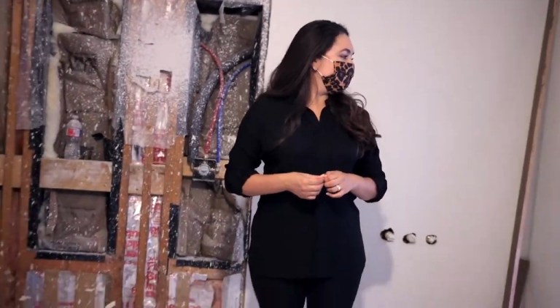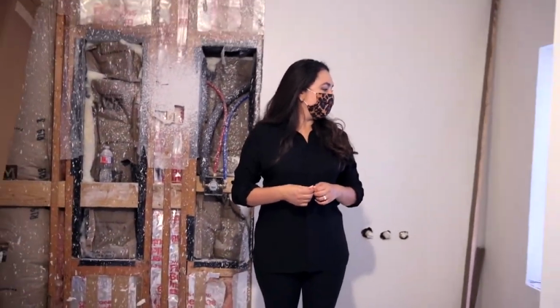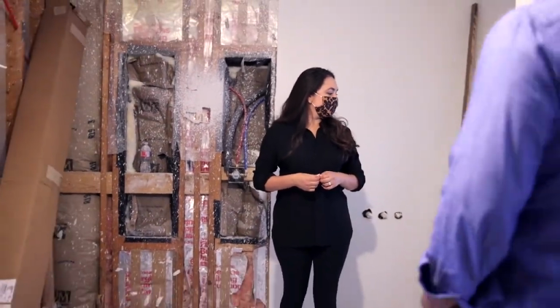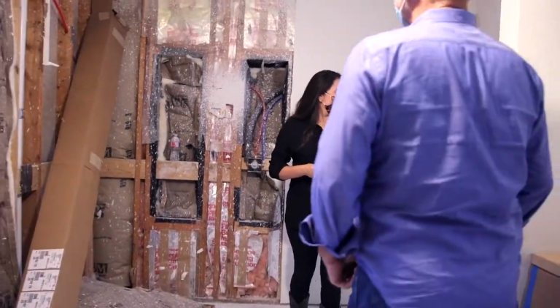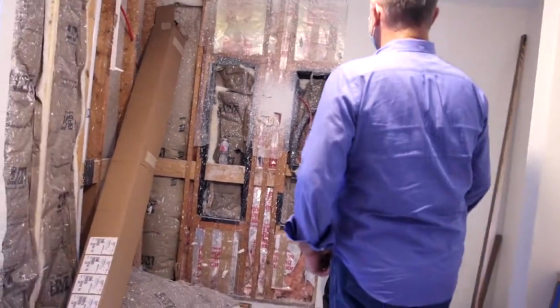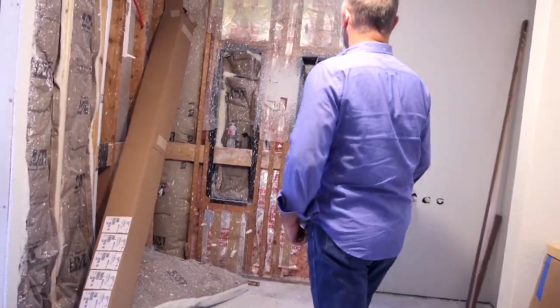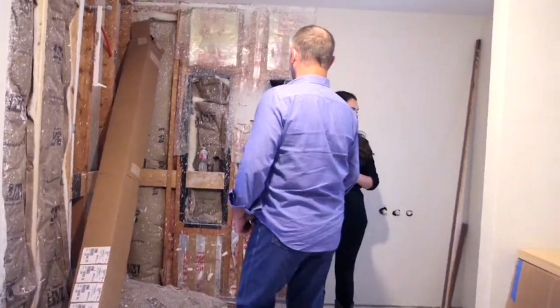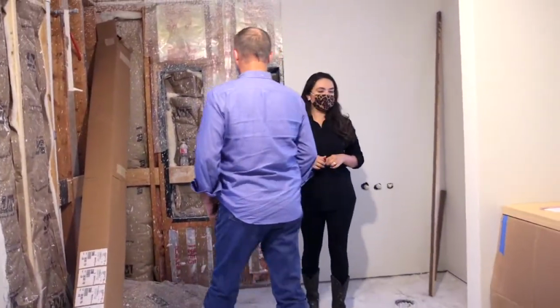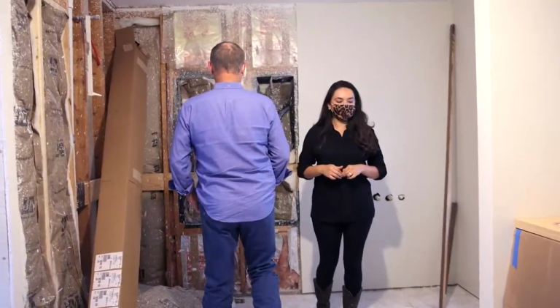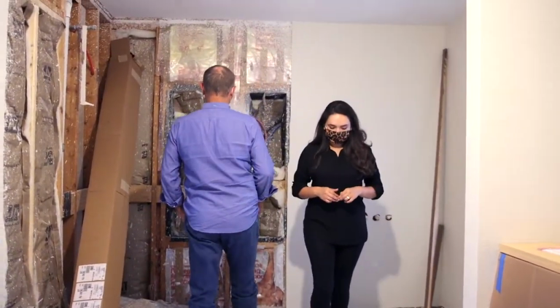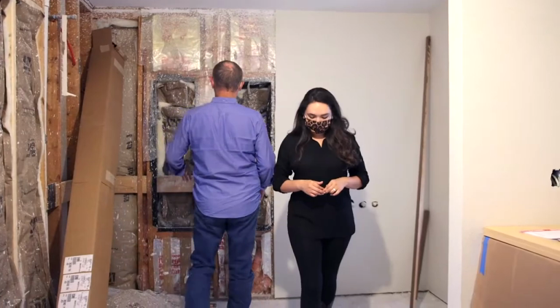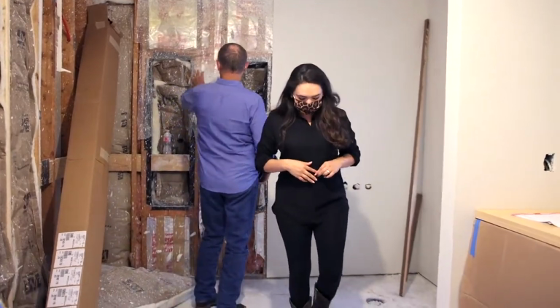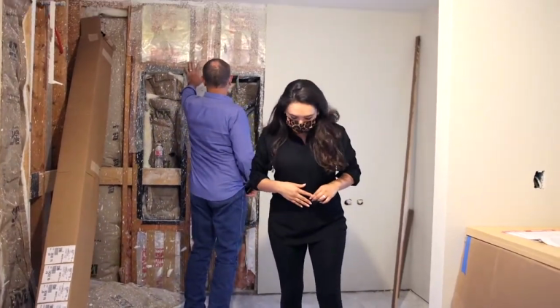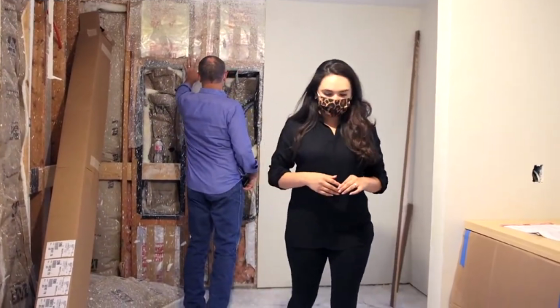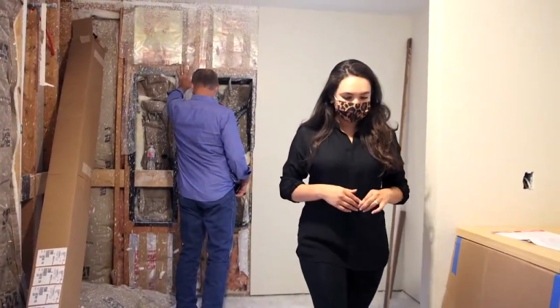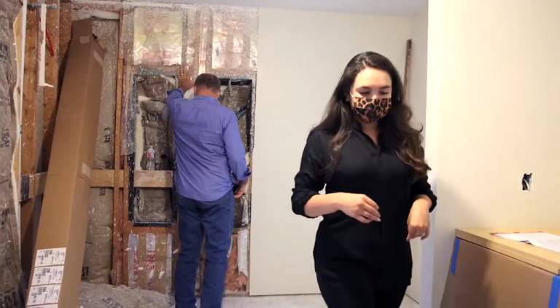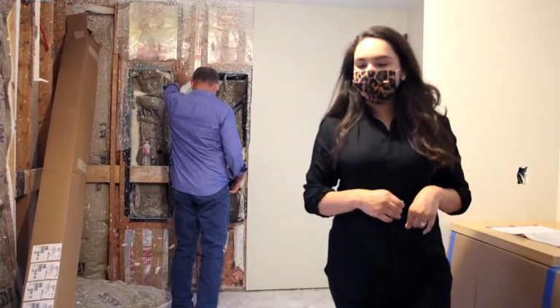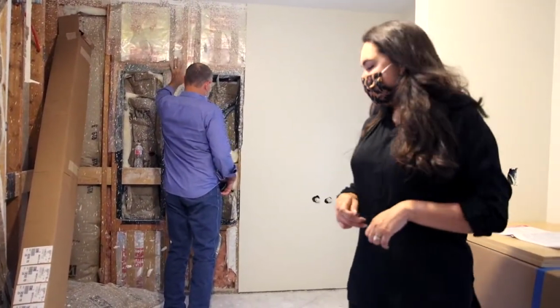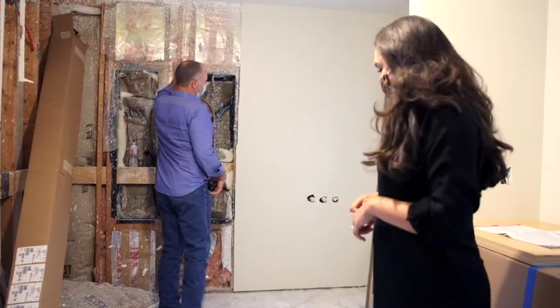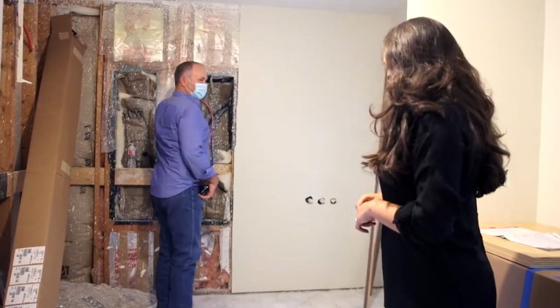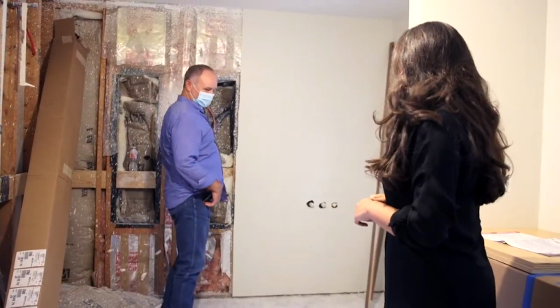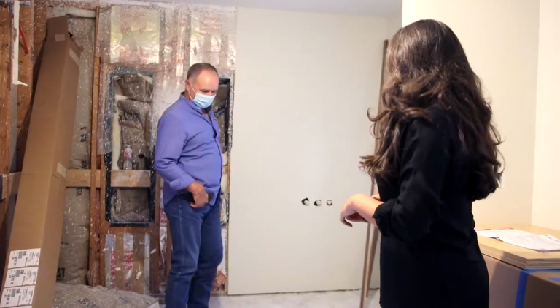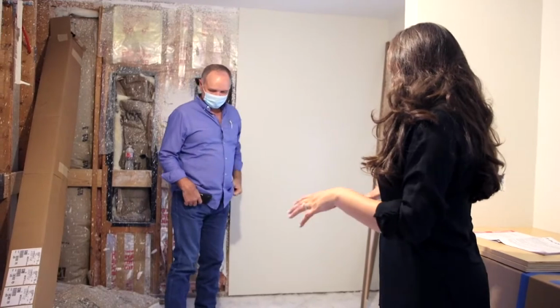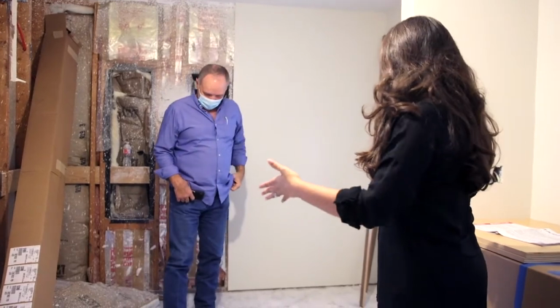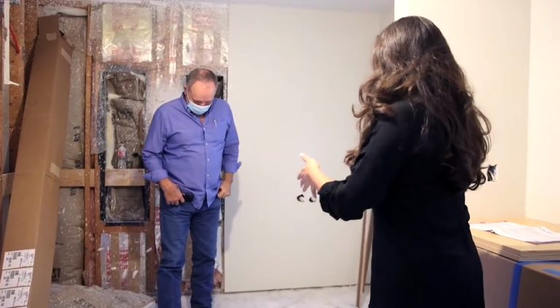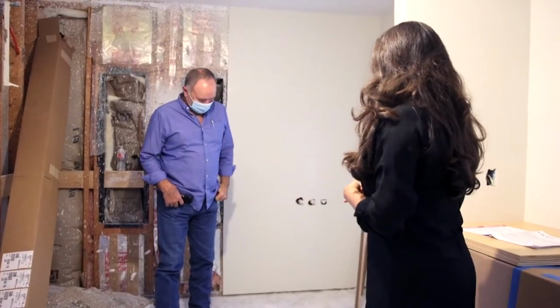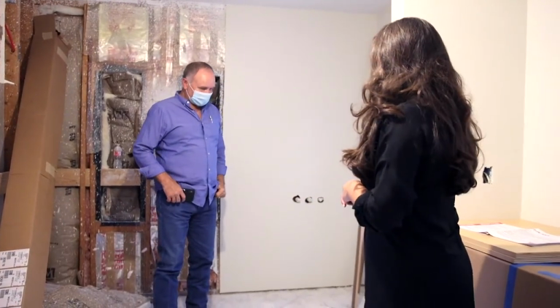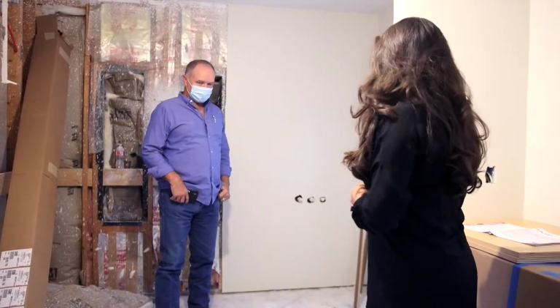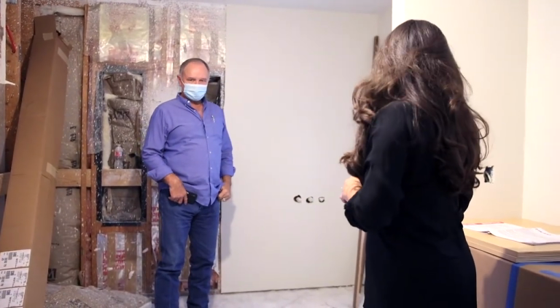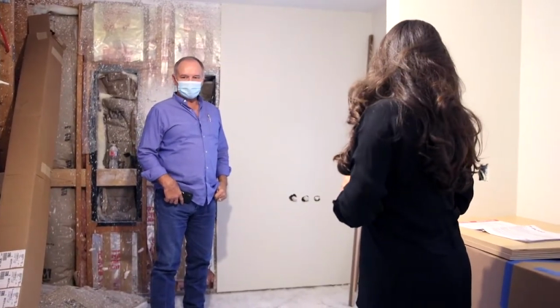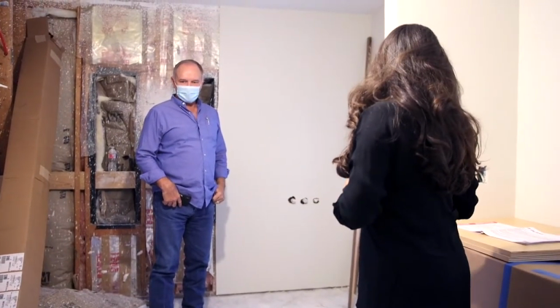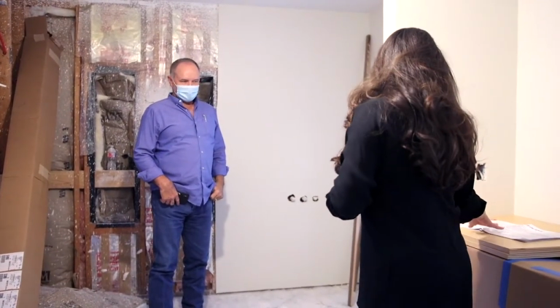Everything's looking good. This is going to be one of our favorite master baths. This is beautiful. Look how clean it is almost in here — everything's so clean. Good job, guys.